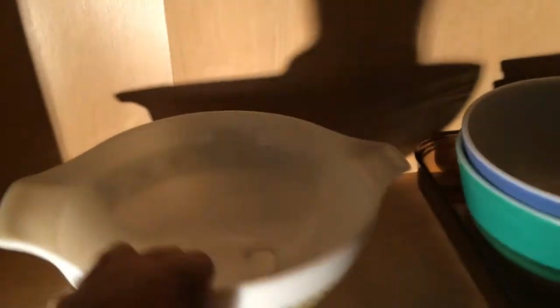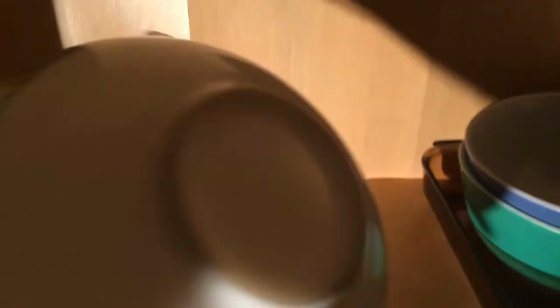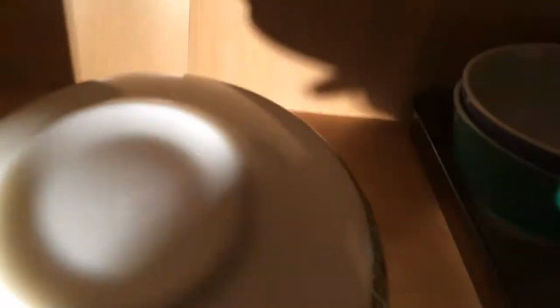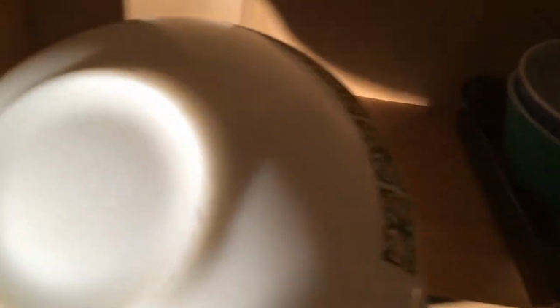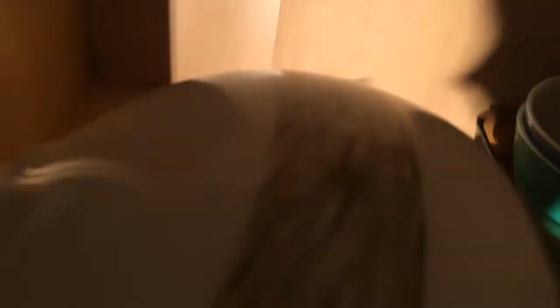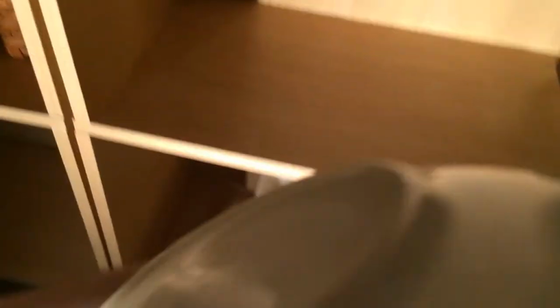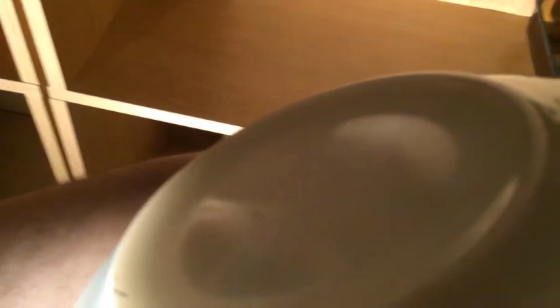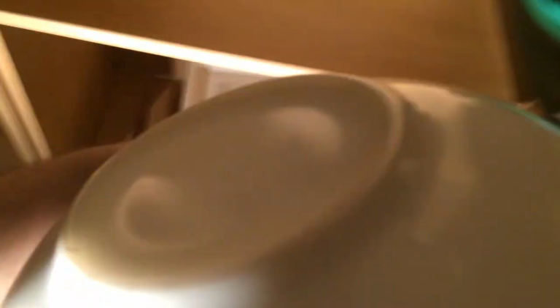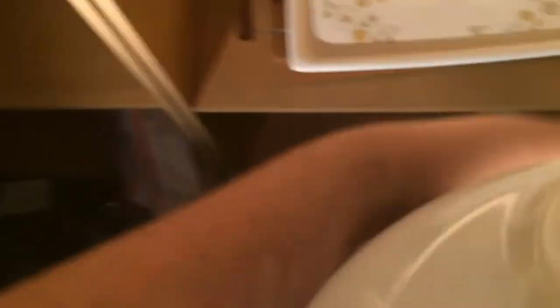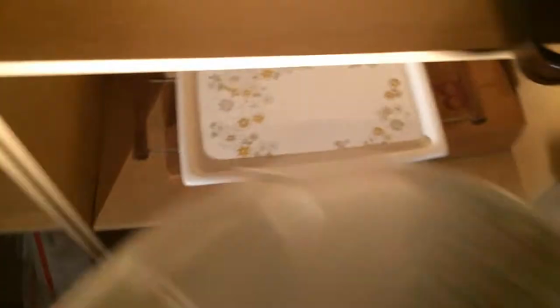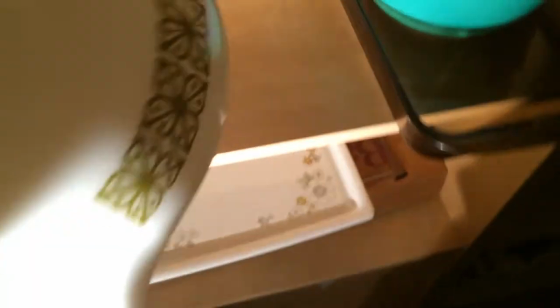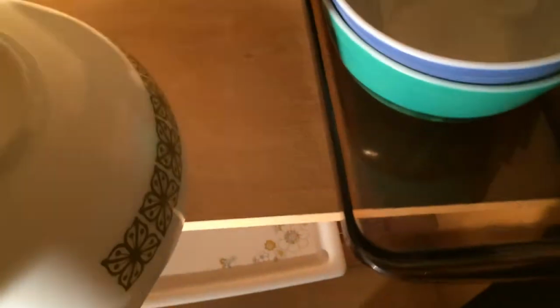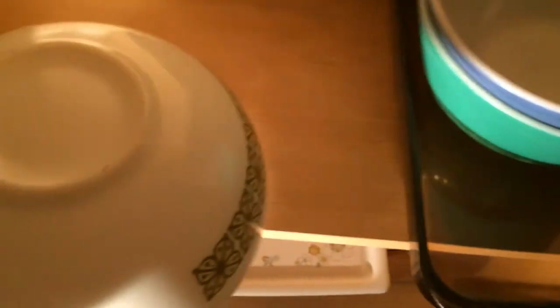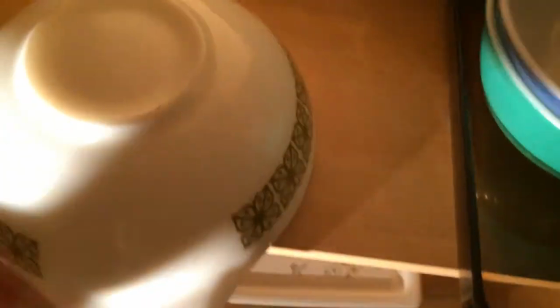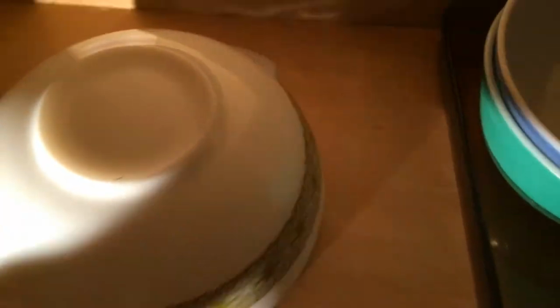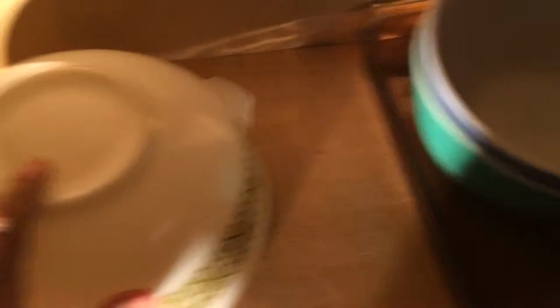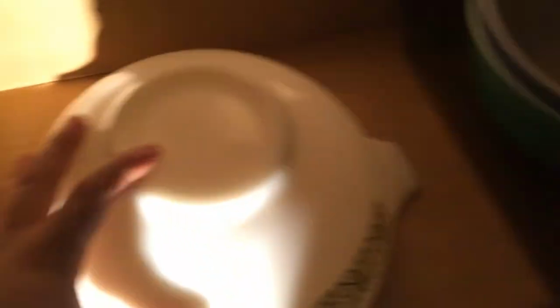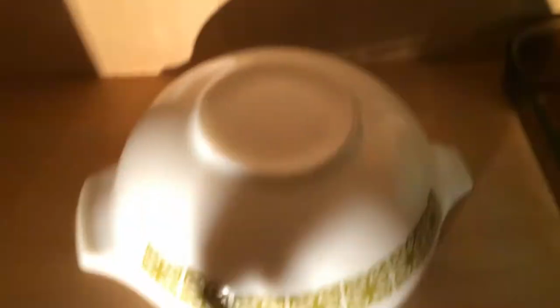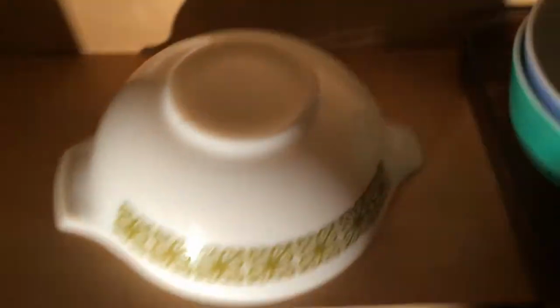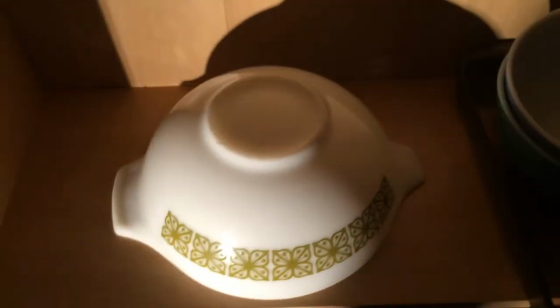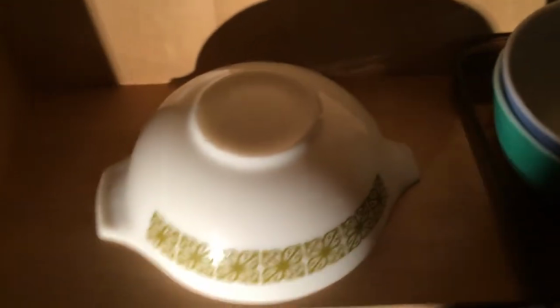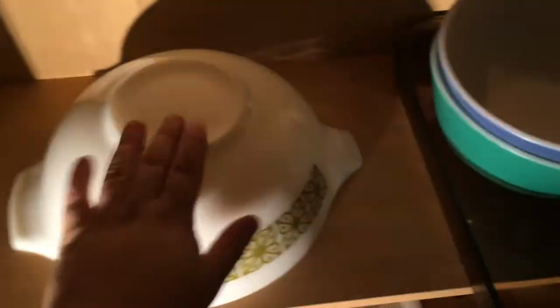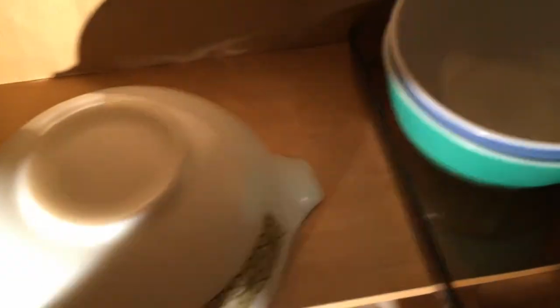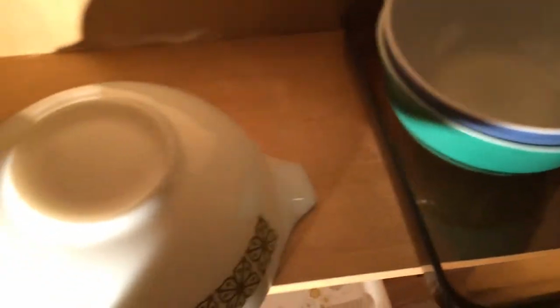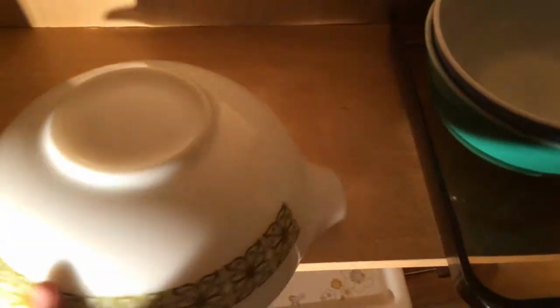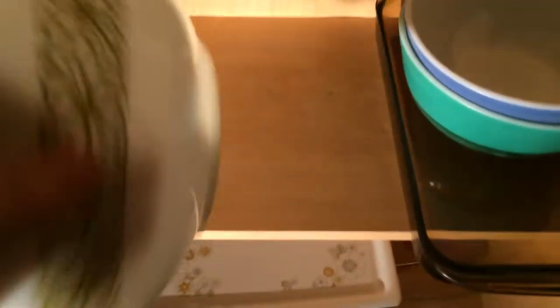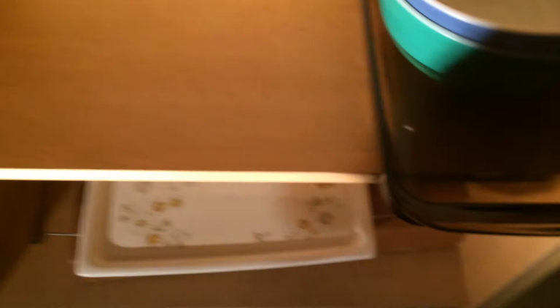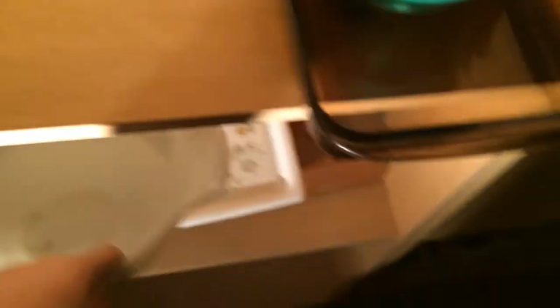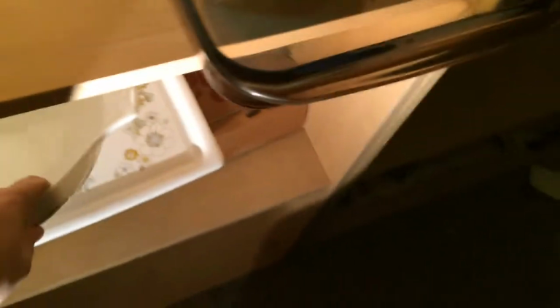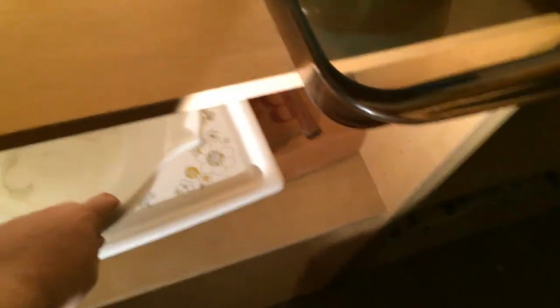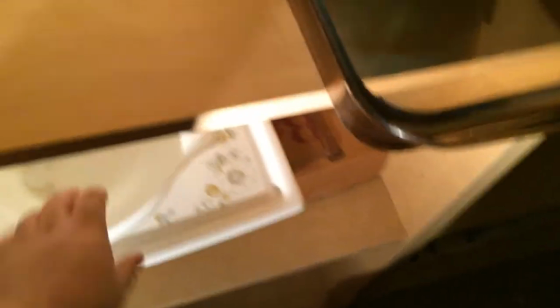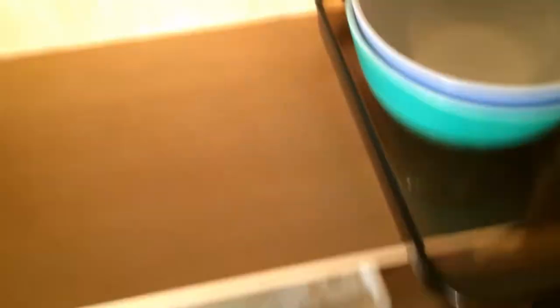This one right here is marked 4-4-4, so this is the biggest one that they have — 4-4-4, and that would be a 4 quart. I picked that one up for maybe about $3.